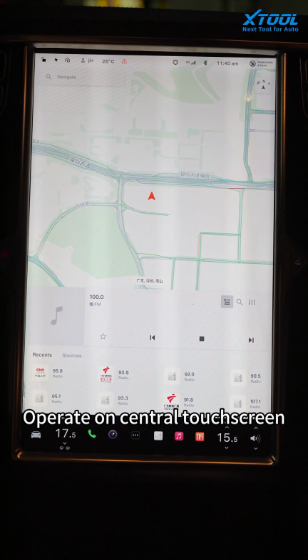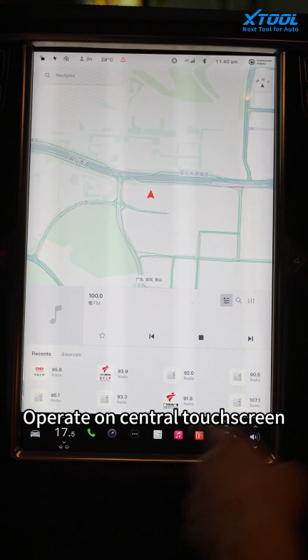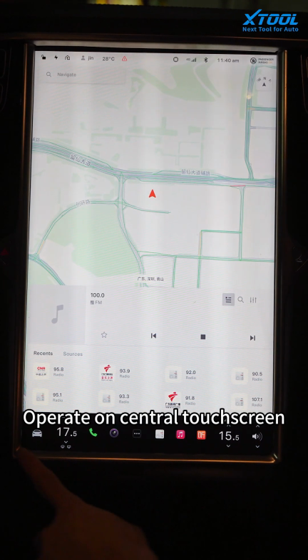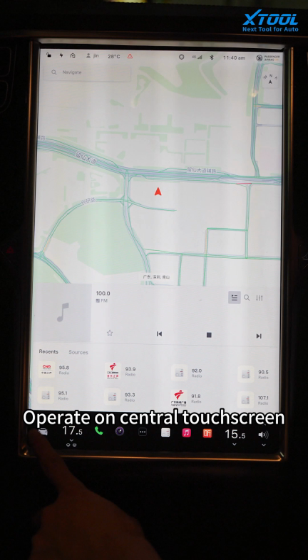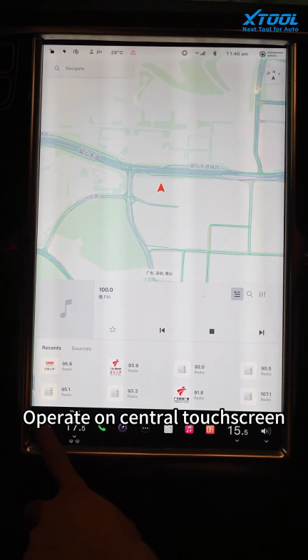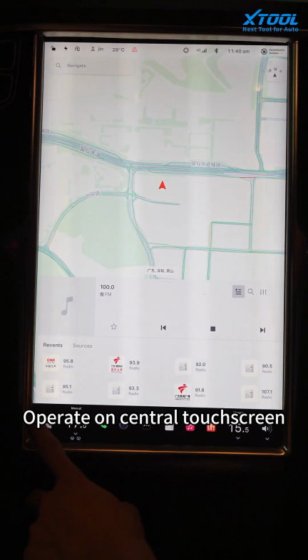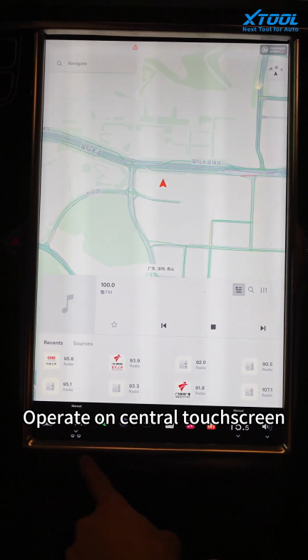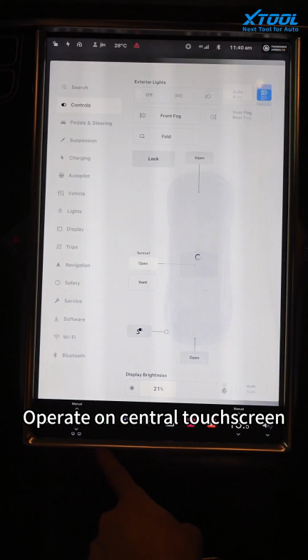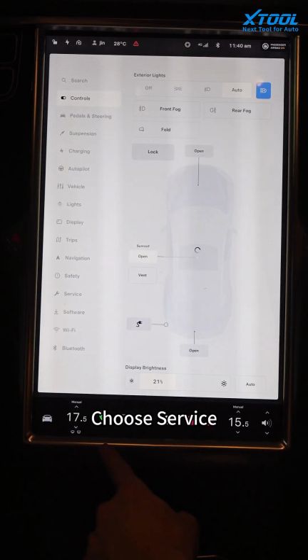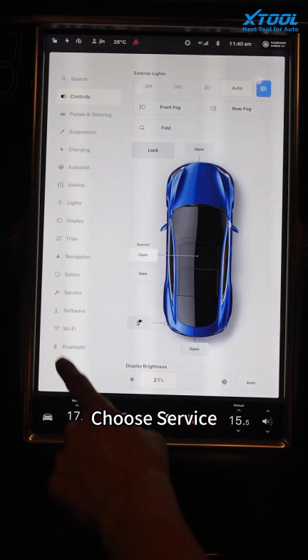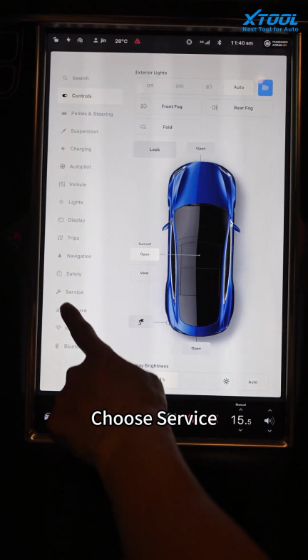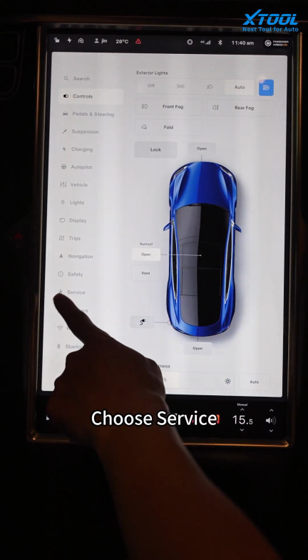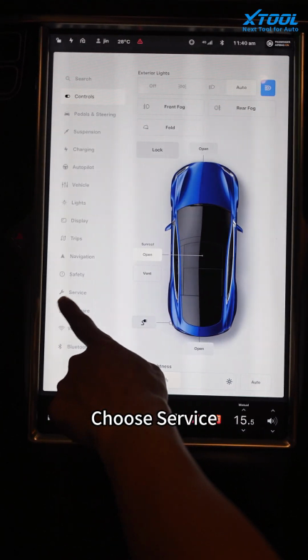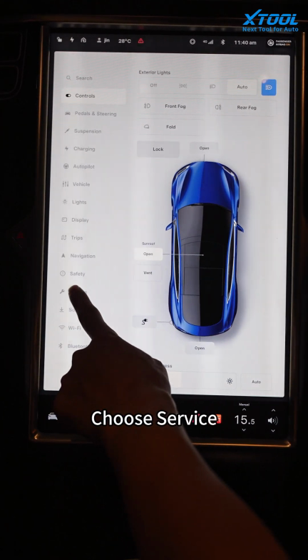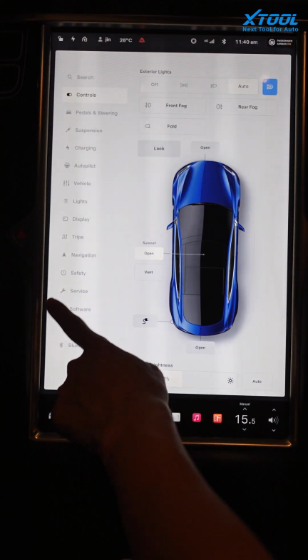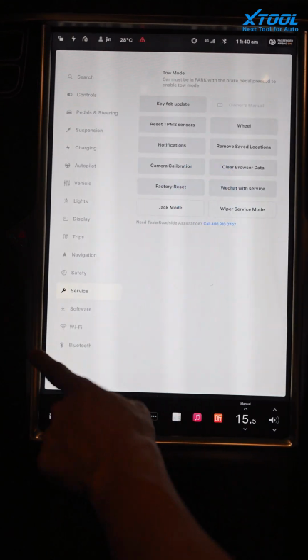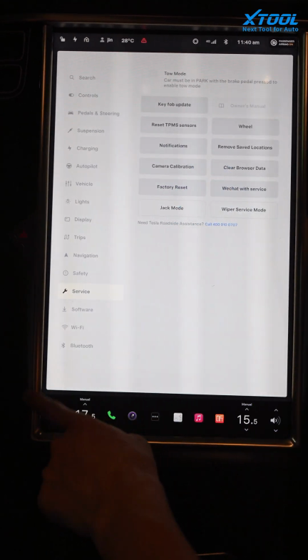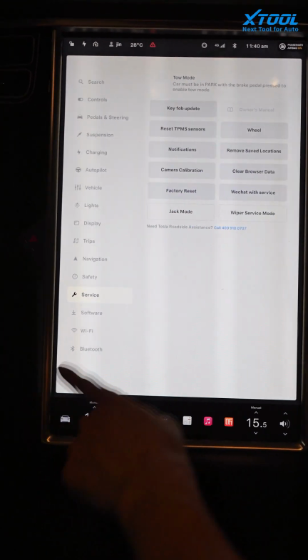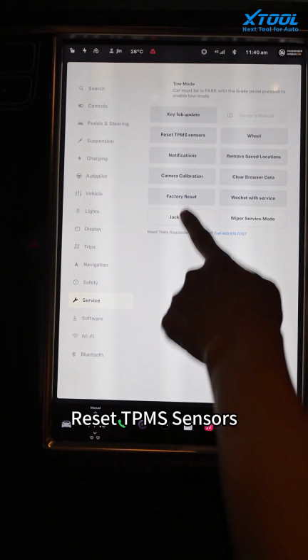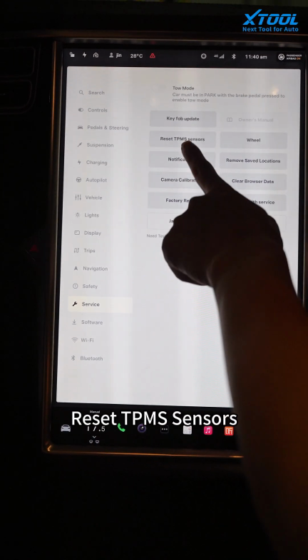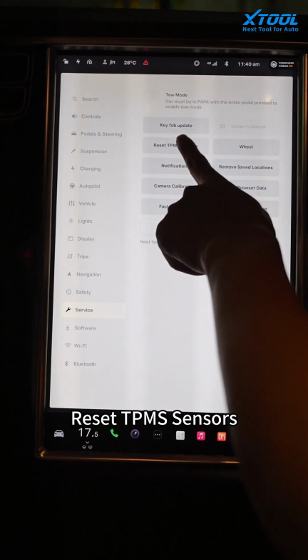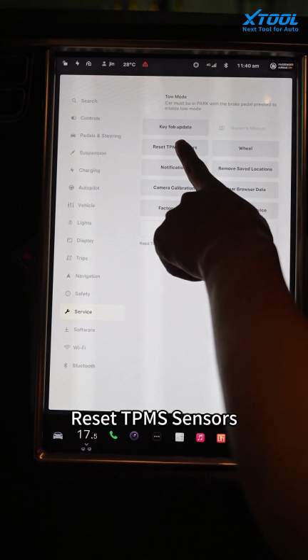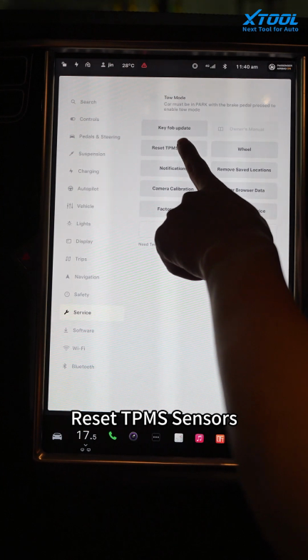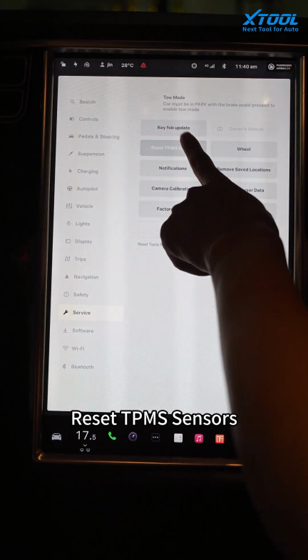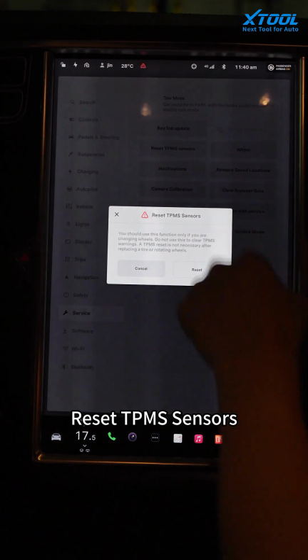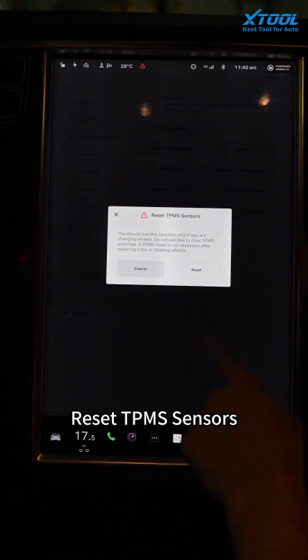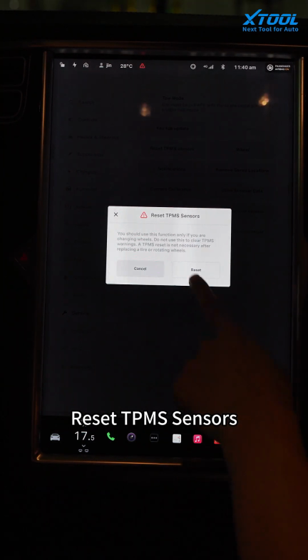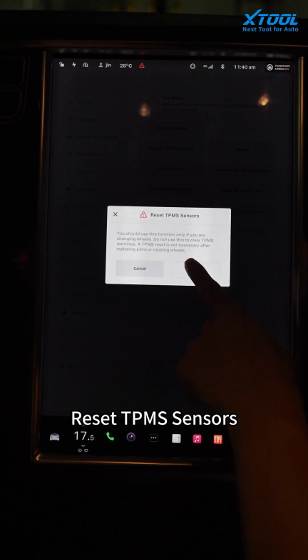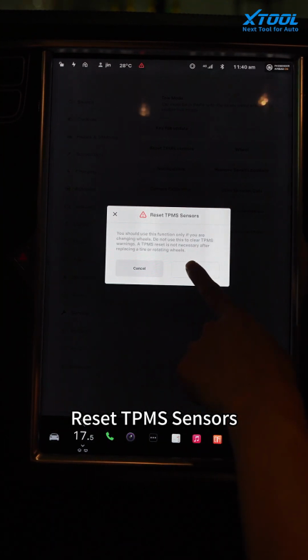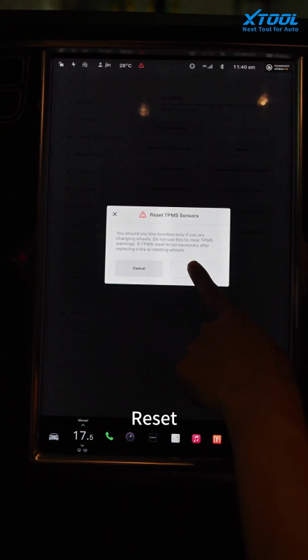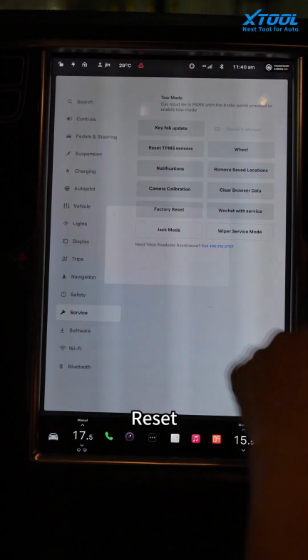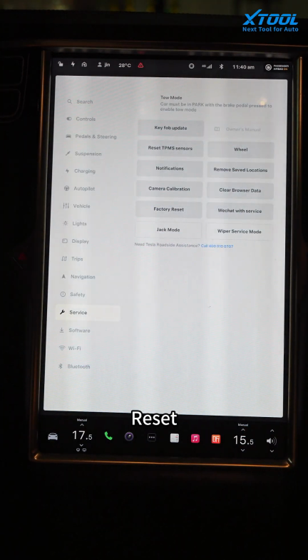Operate on the central touchscreen. Choose Service, then Reset TPMS Sensors, and select Reset.